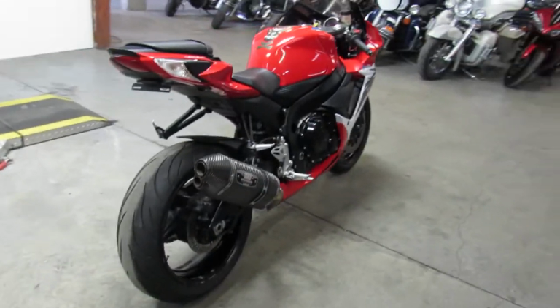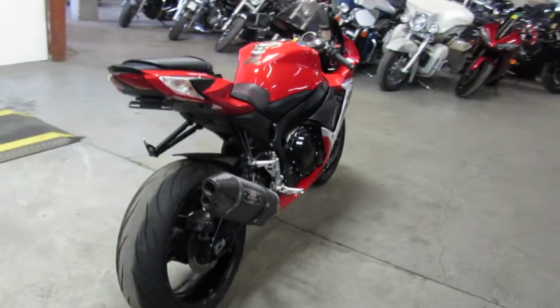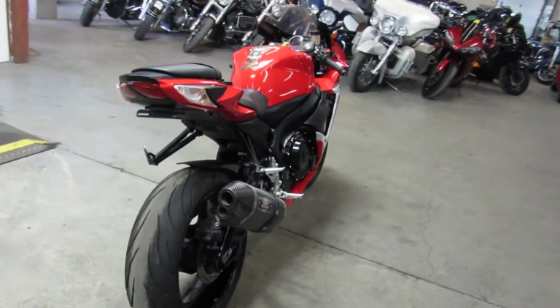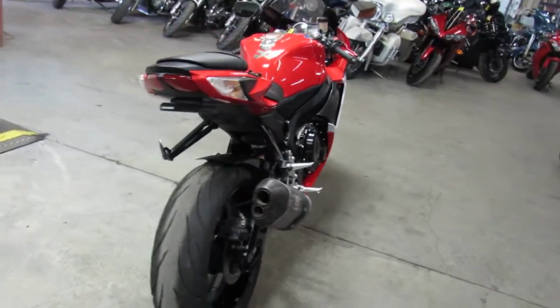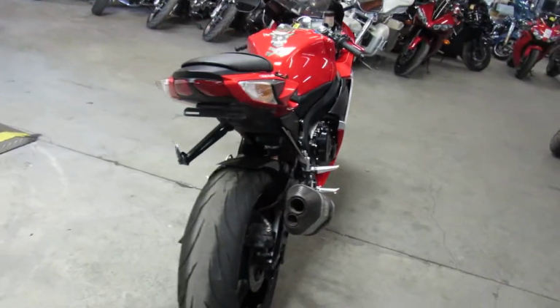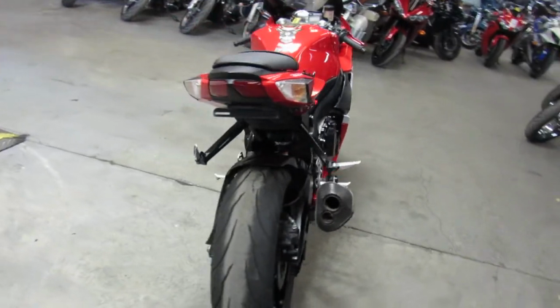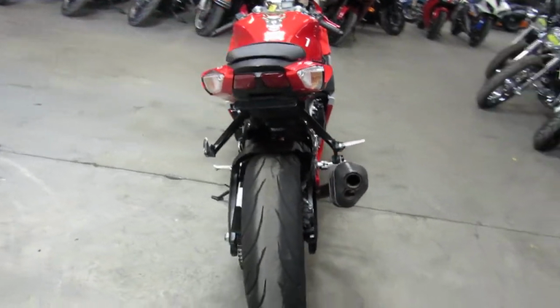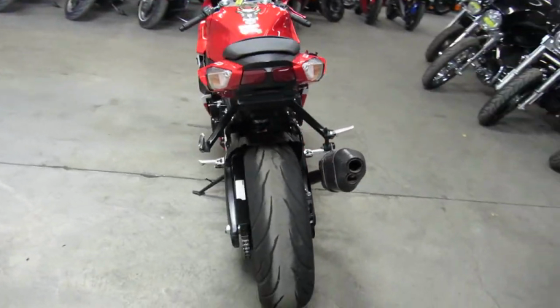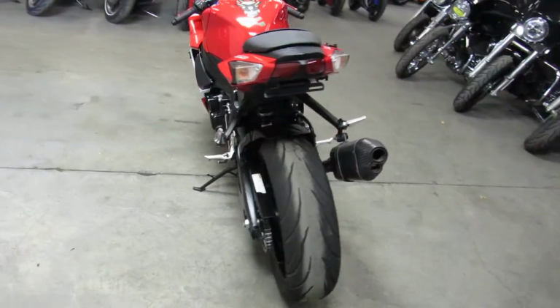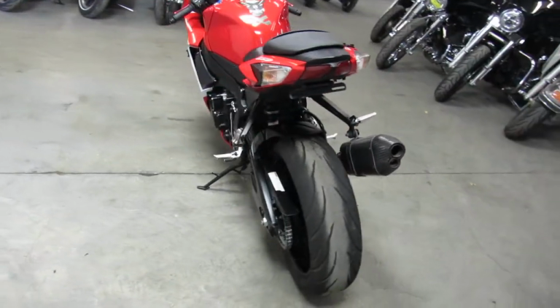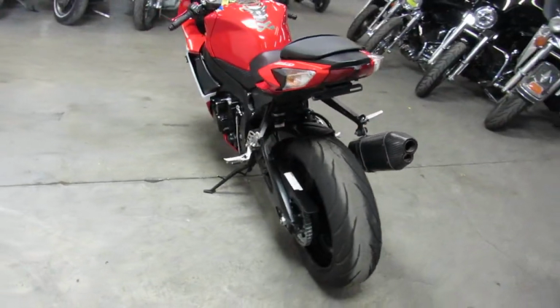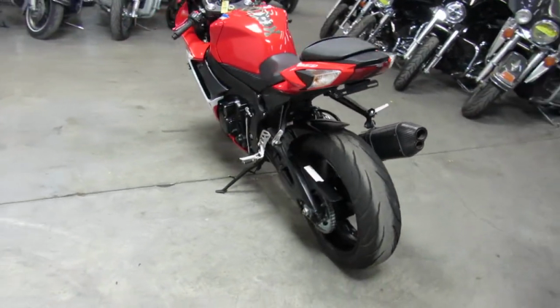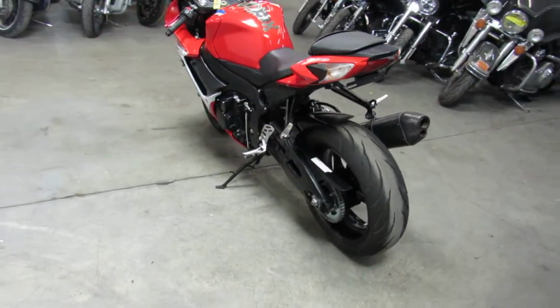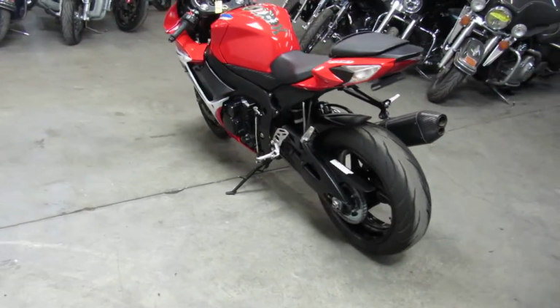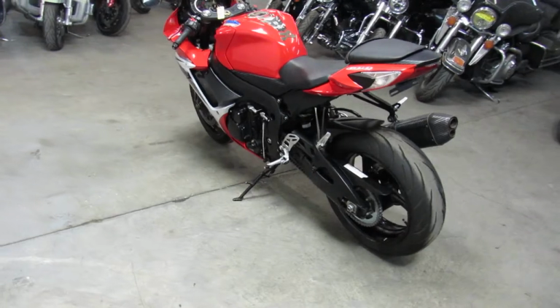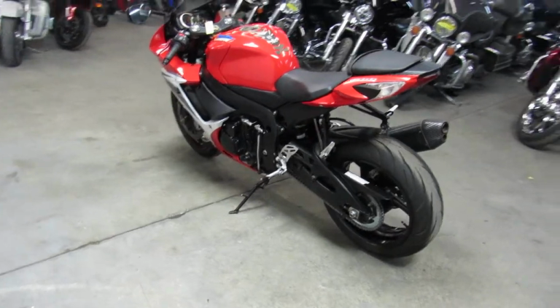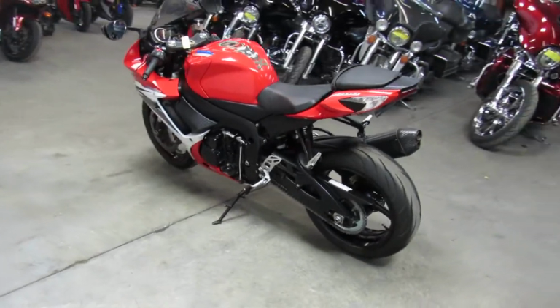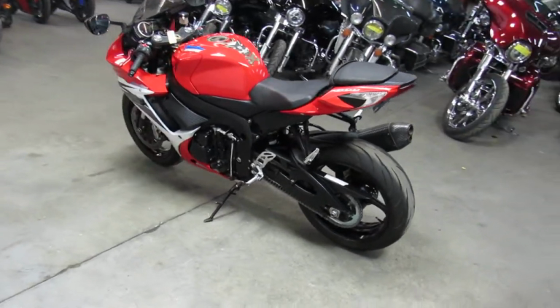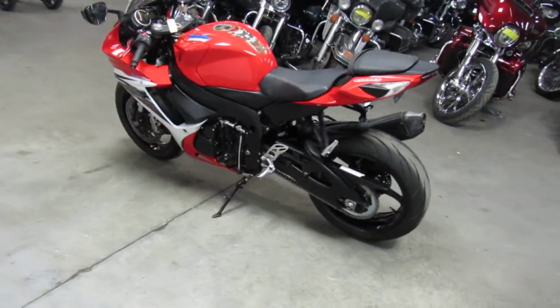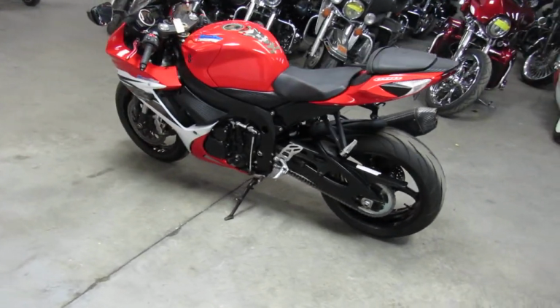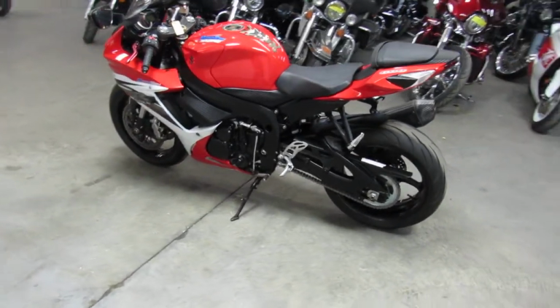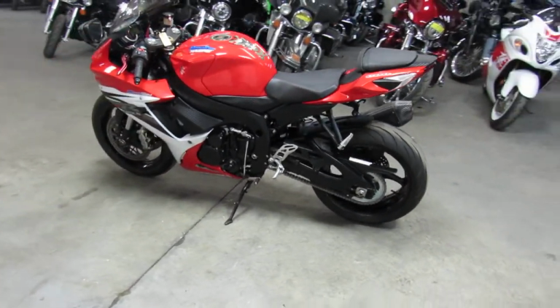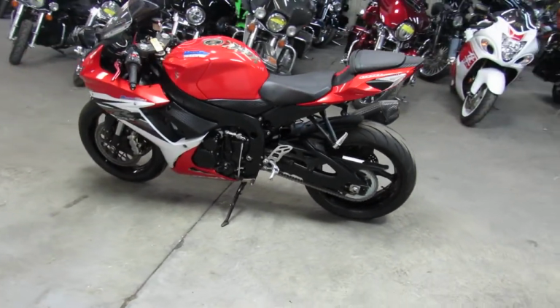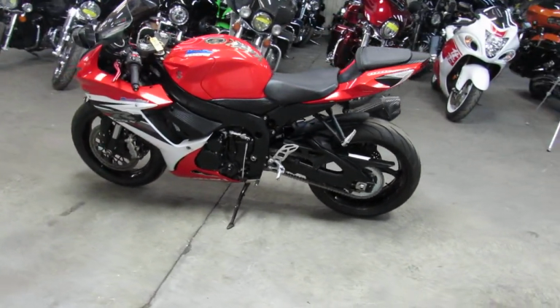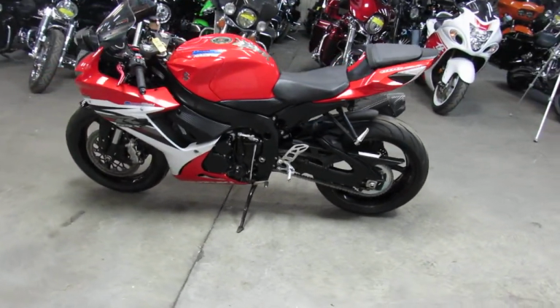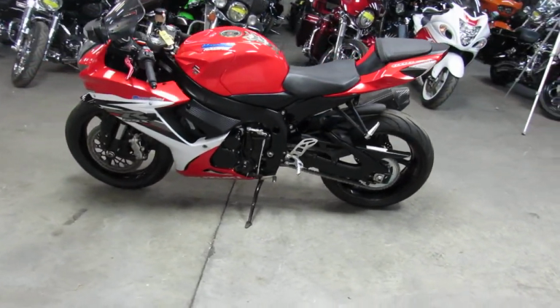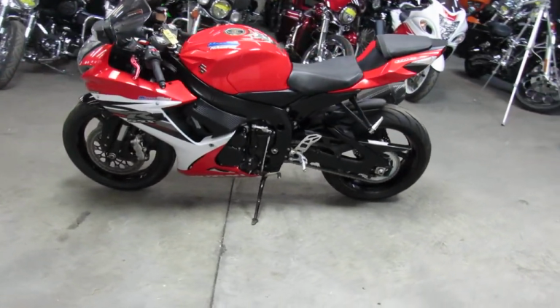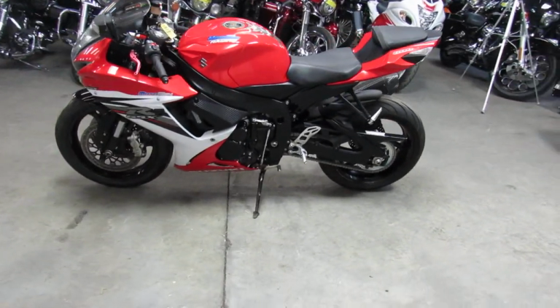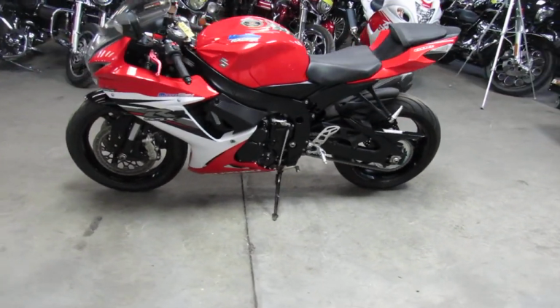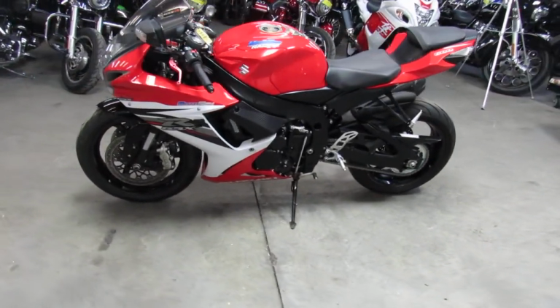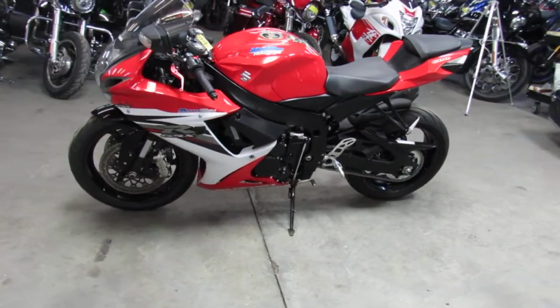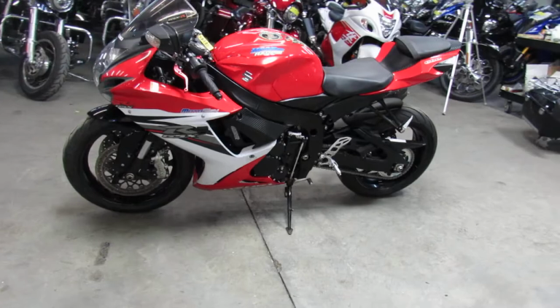Hey guys, ApprovalPowerSports.com here doing some videos on some bikes we just got in. Anybody looking for a sport bike, we have over 200 pre-owned here in the showroom or in the warehouse.